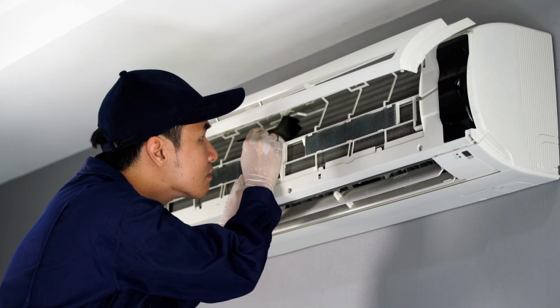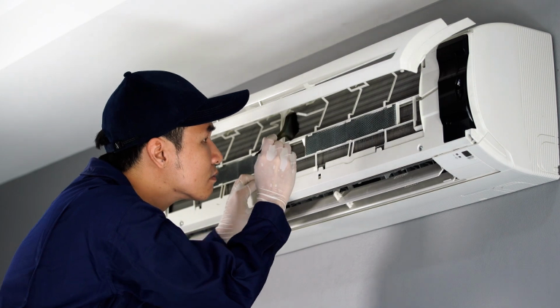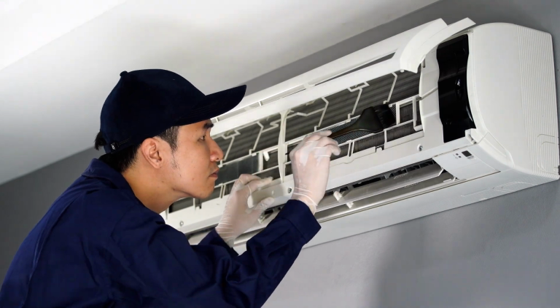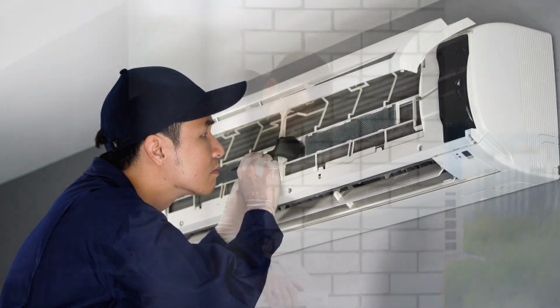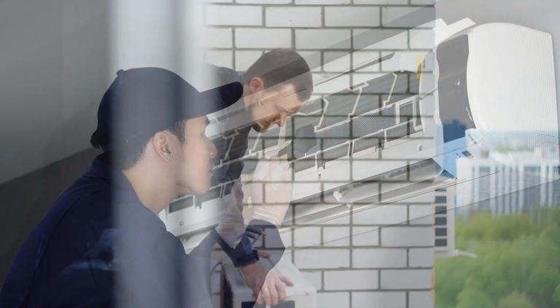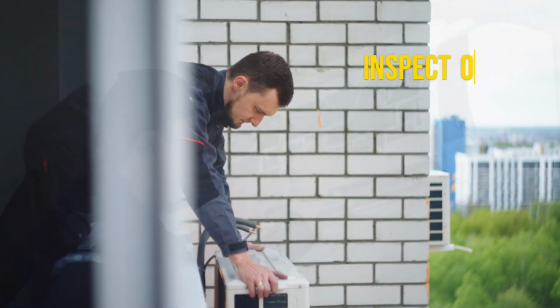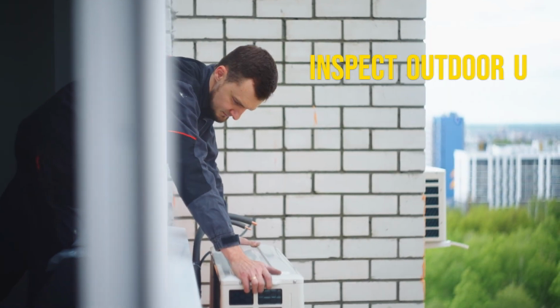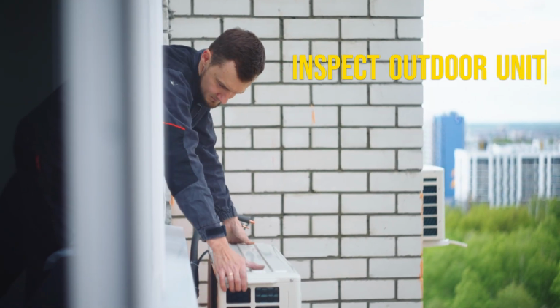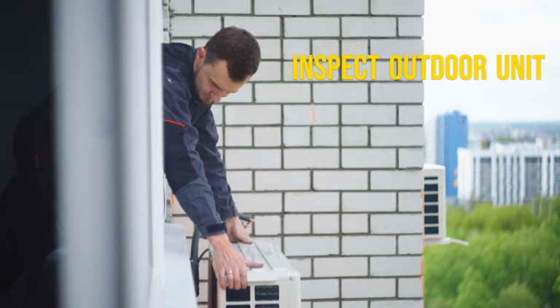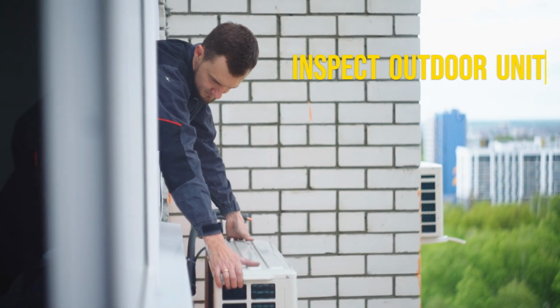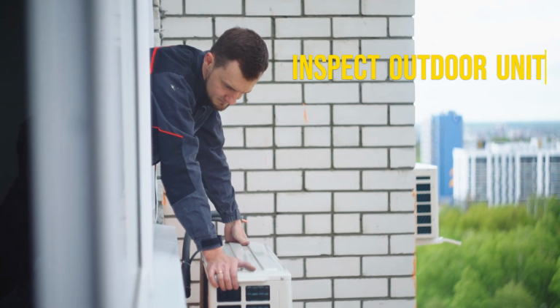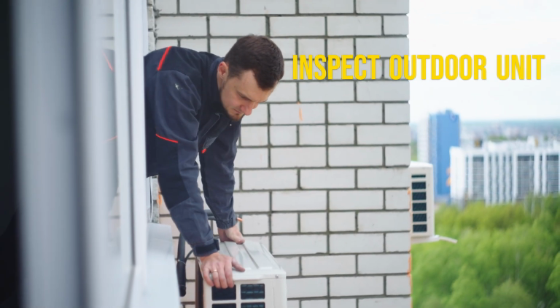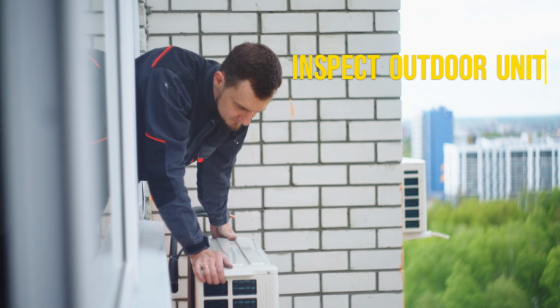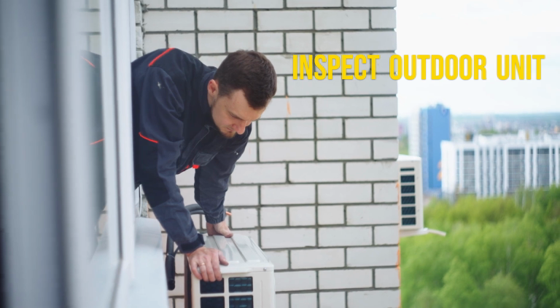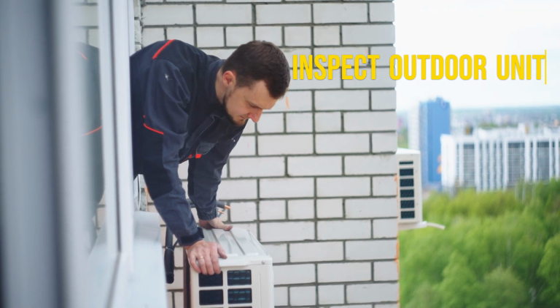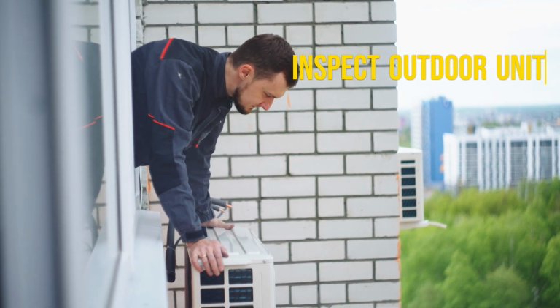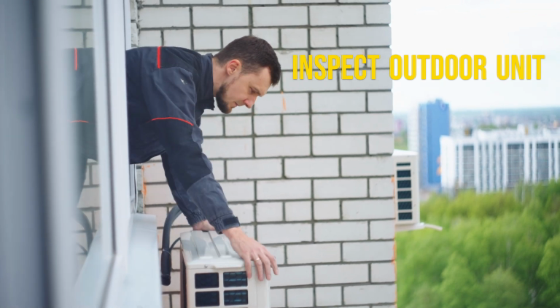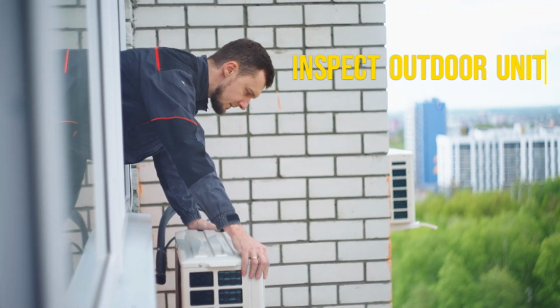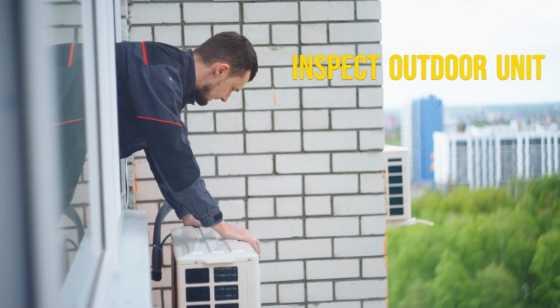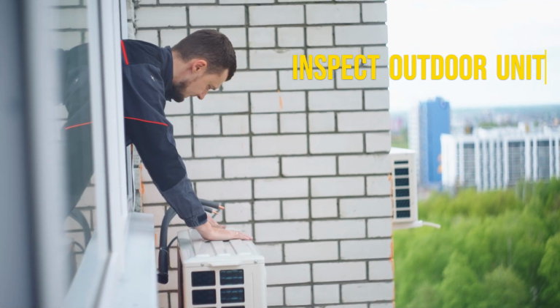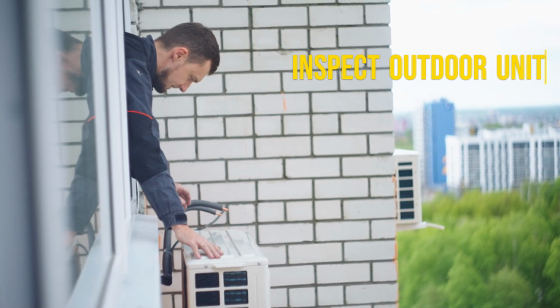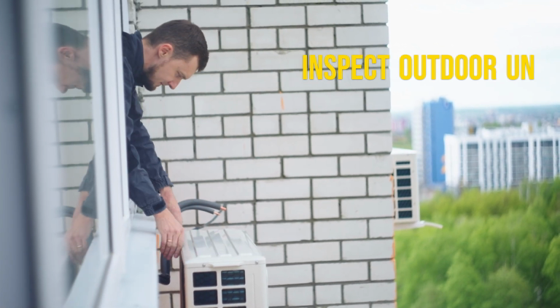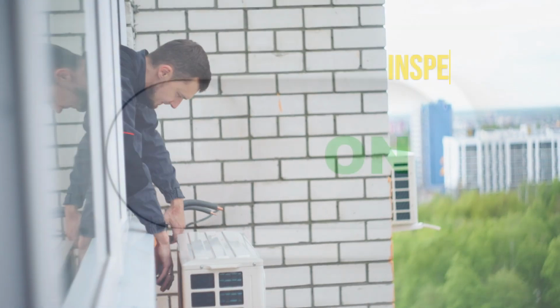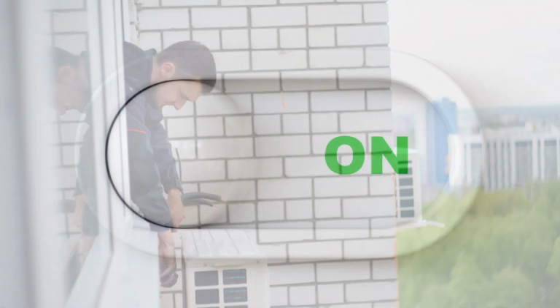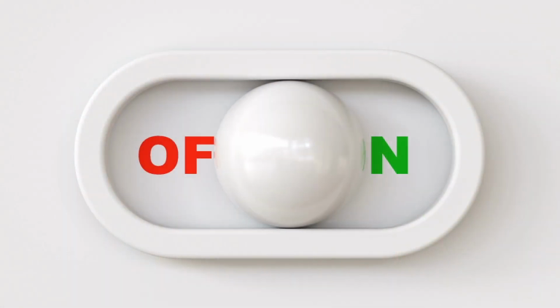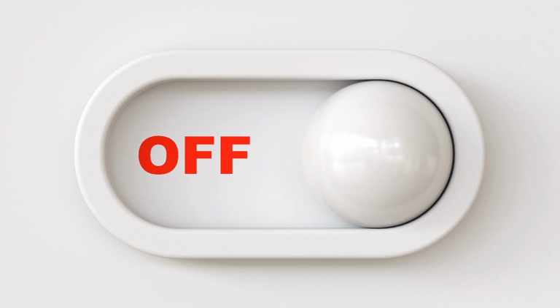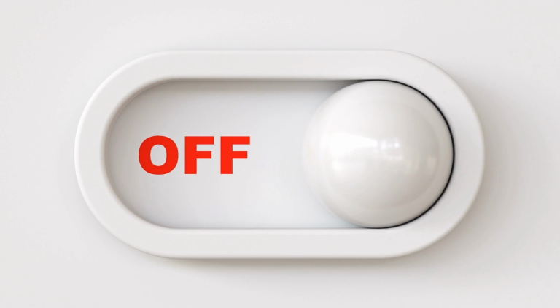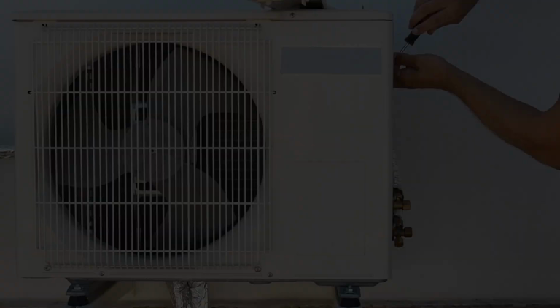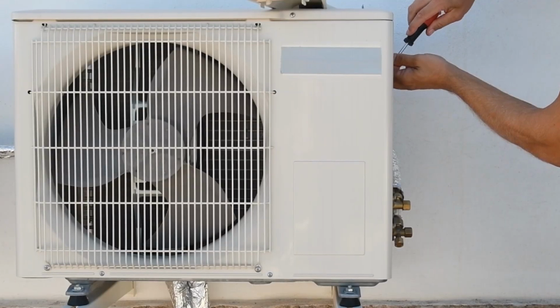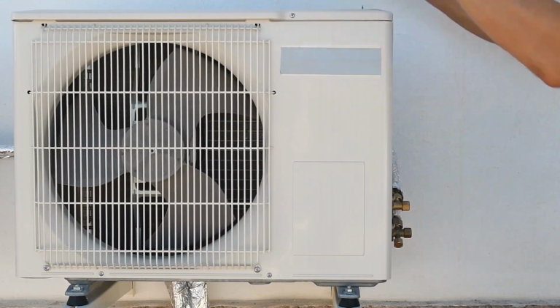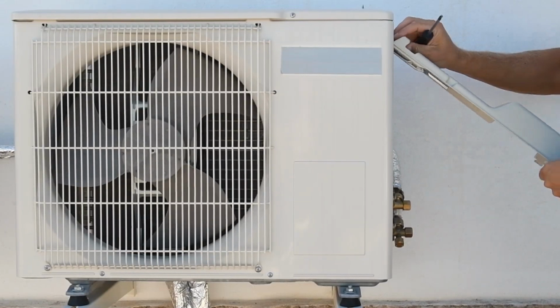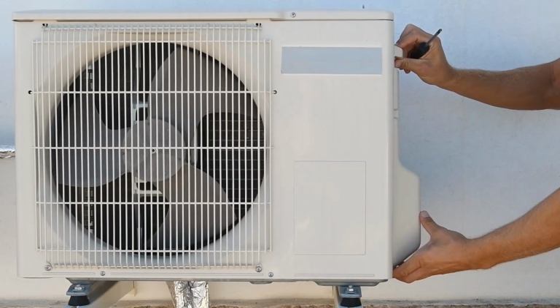If the filter is fine, inspect the outdoor unit. Leaves, dirt, or debris around the condenser can restrict airflow, making it harder to cool. Turn off the AC and gently clean the unit.